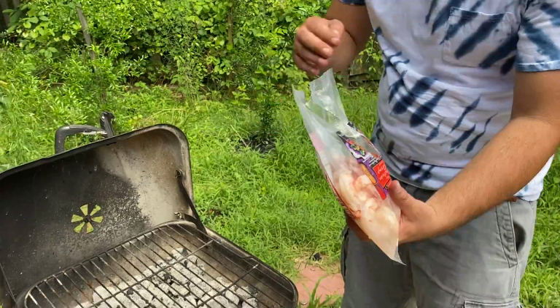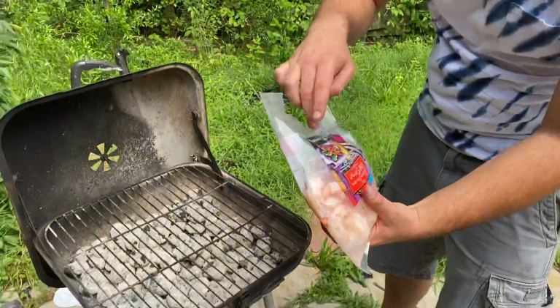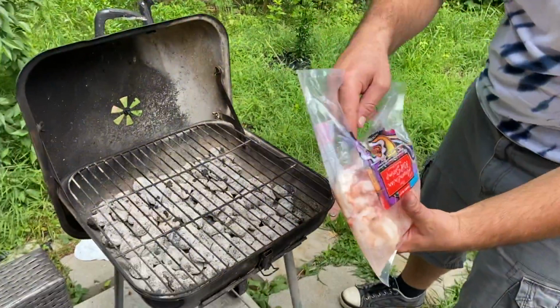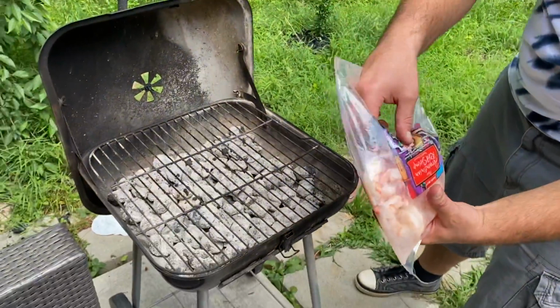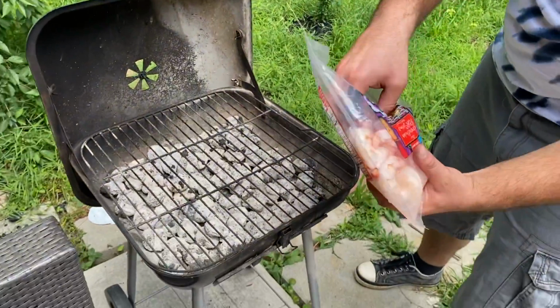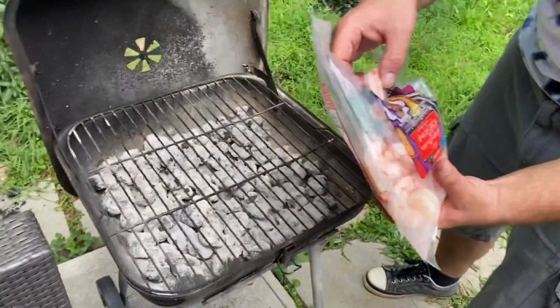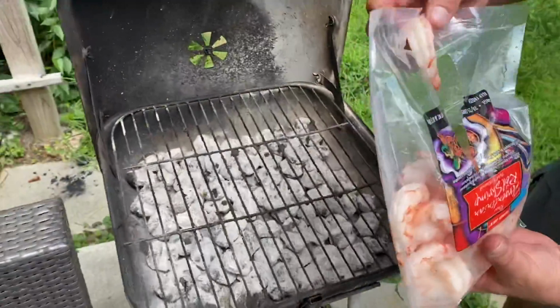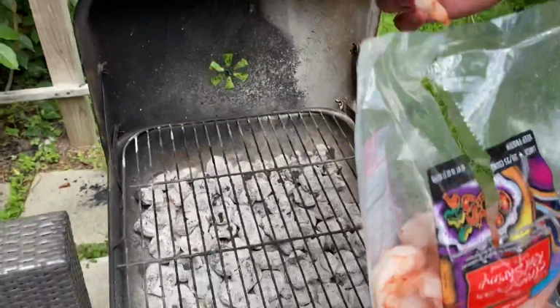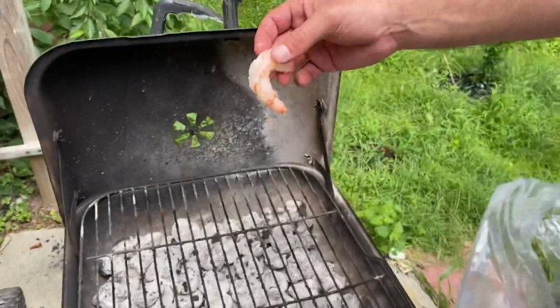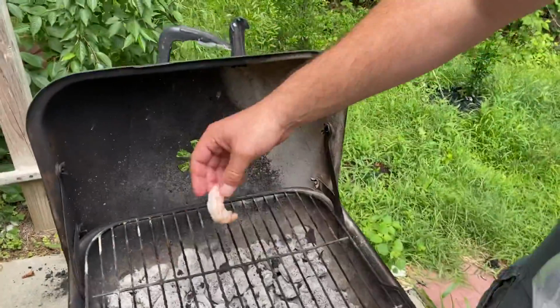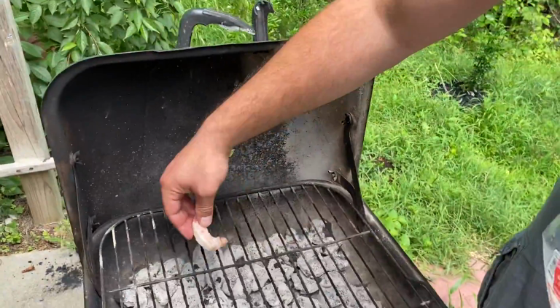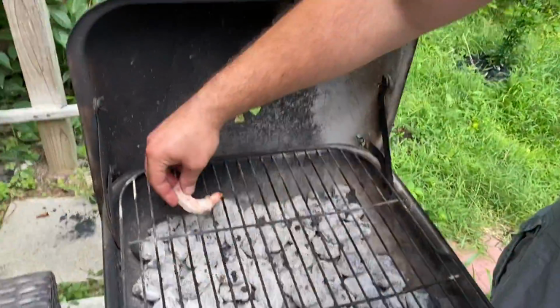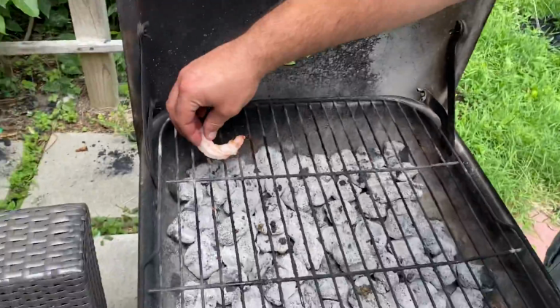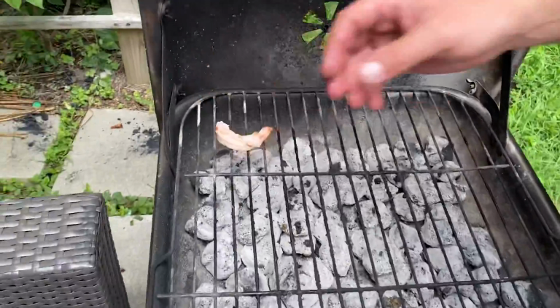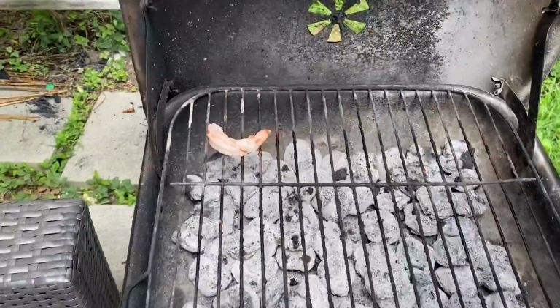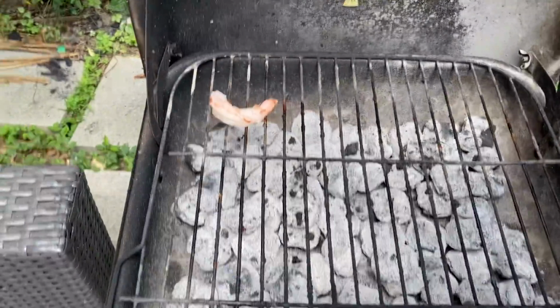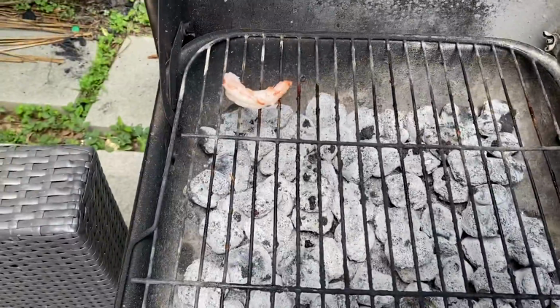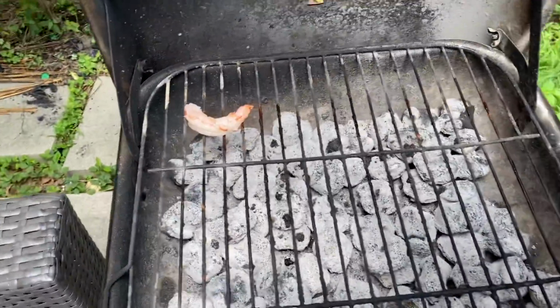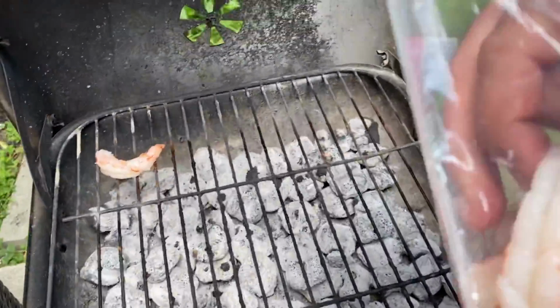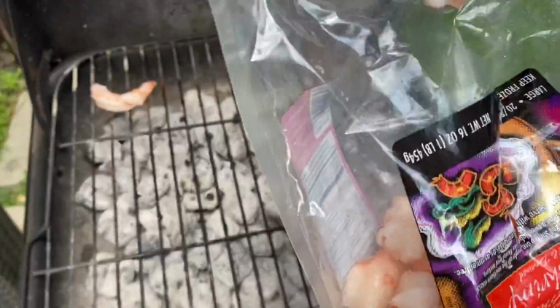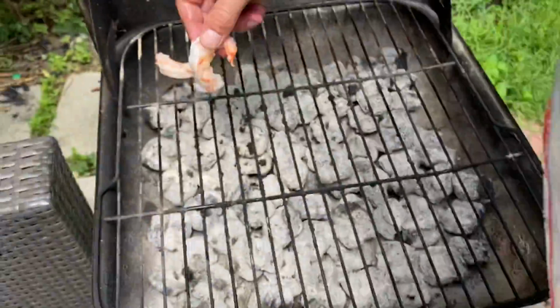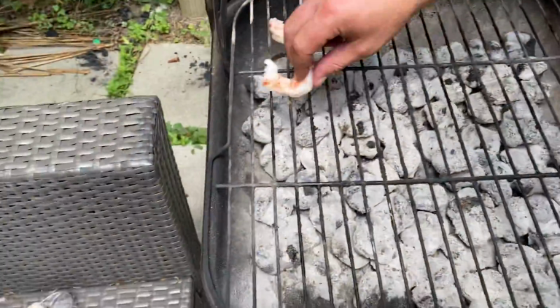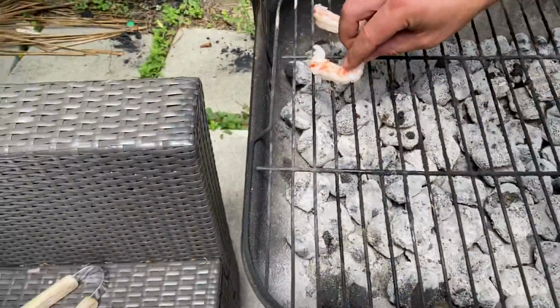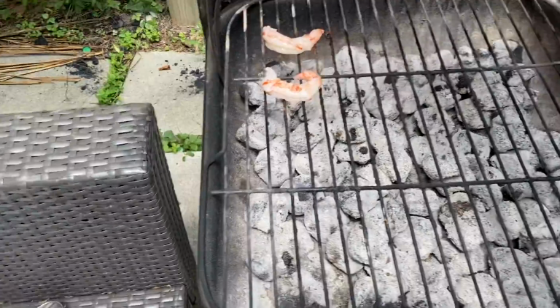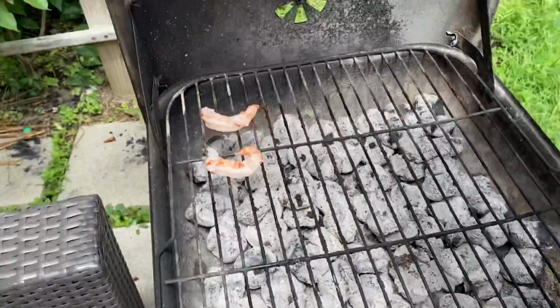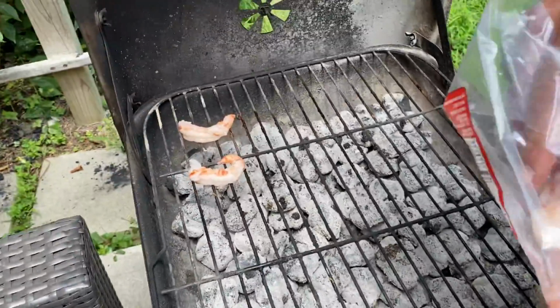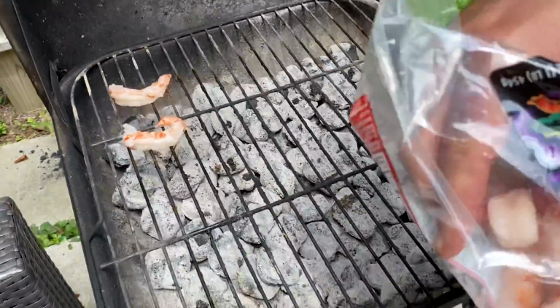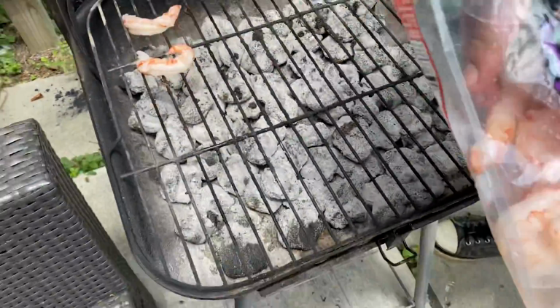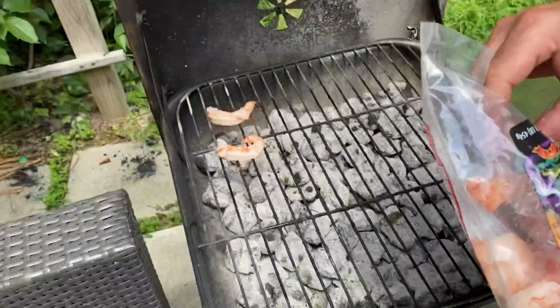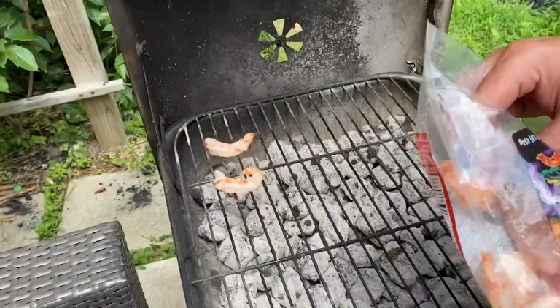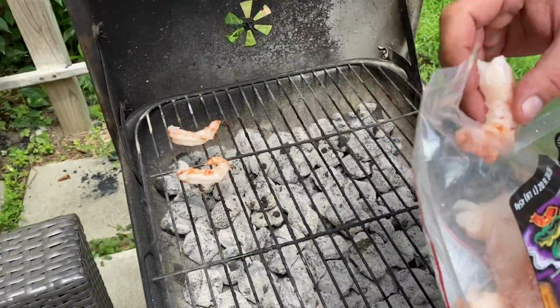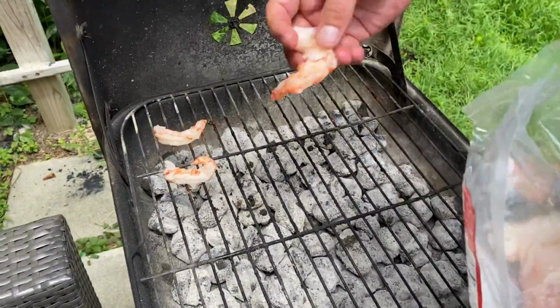Hi, how are you? Today we're gonna cook shrimps on the grill. See, big shrimp. This is from Trader Joe's Argentinian shrimp, when we want to try them out.